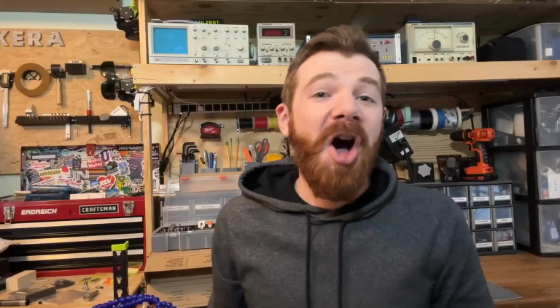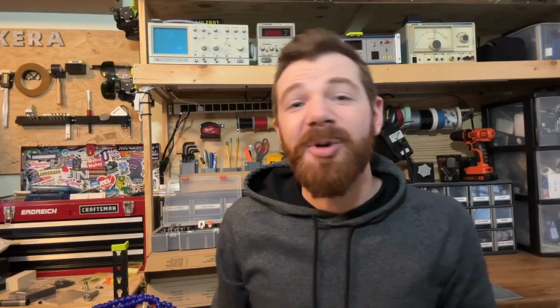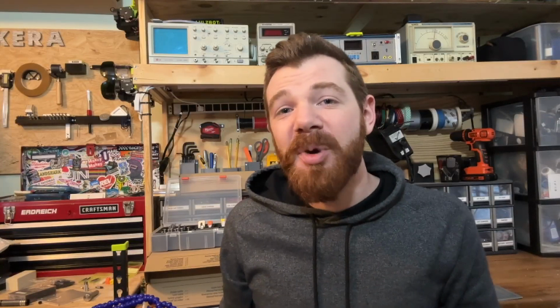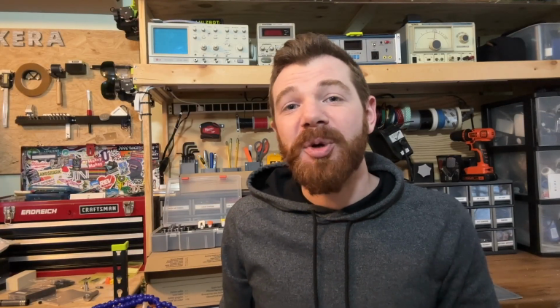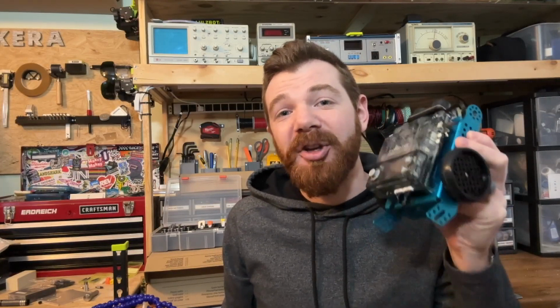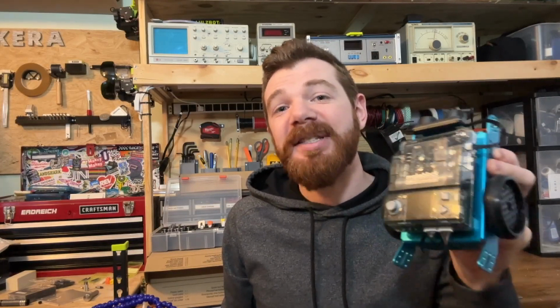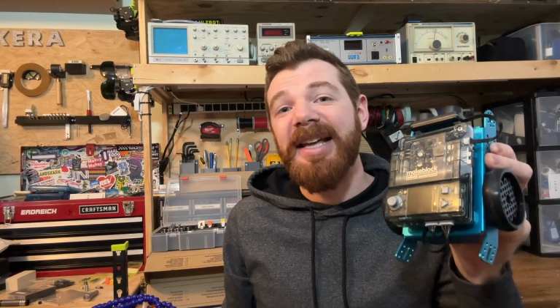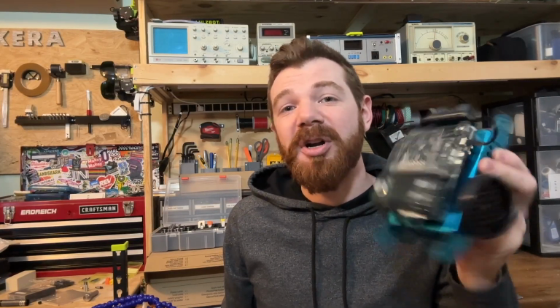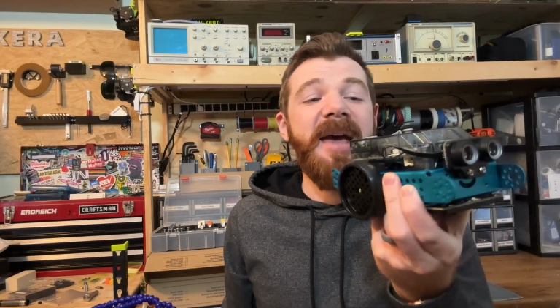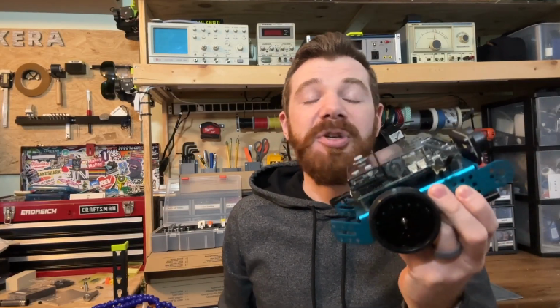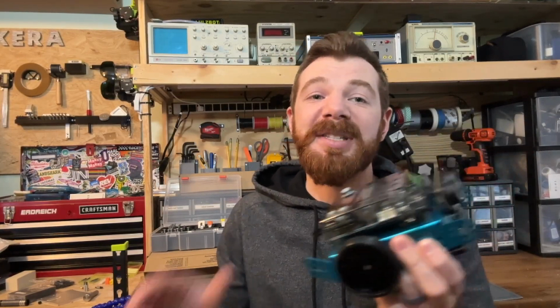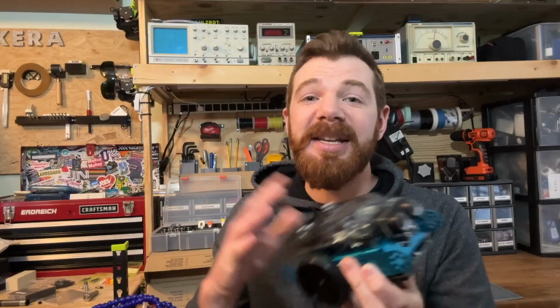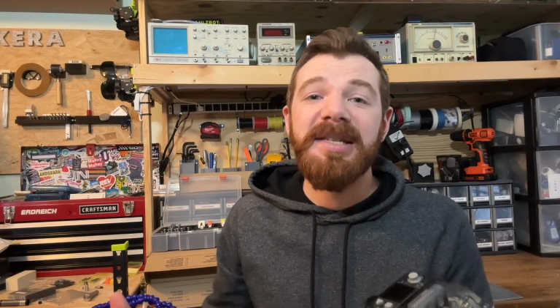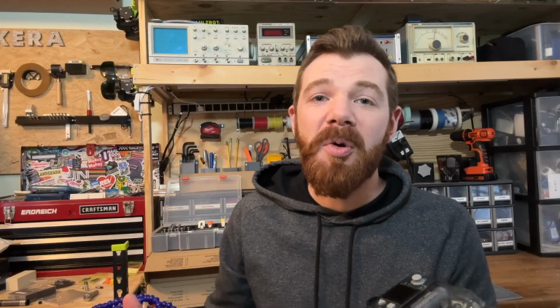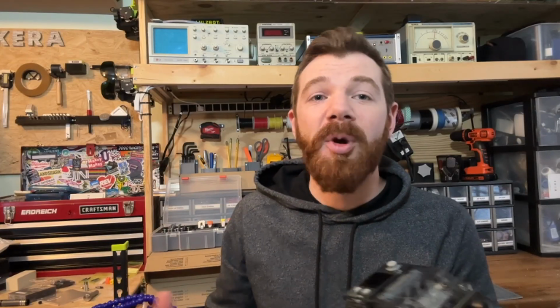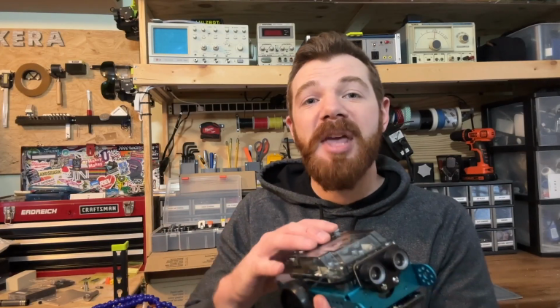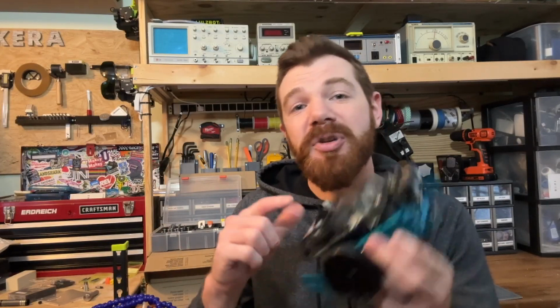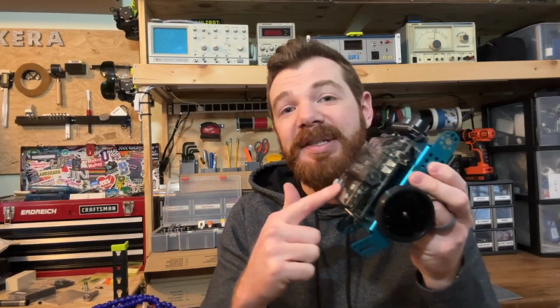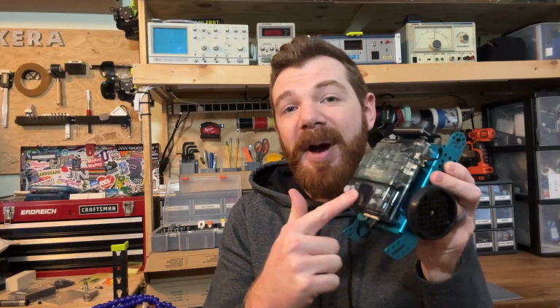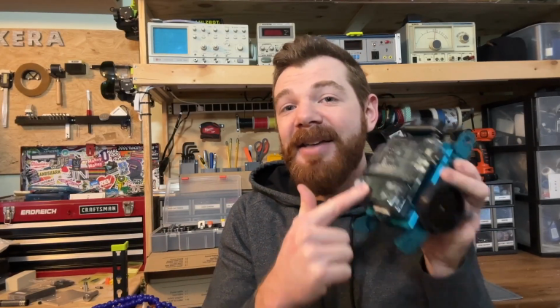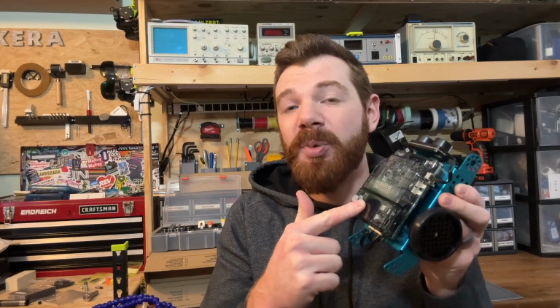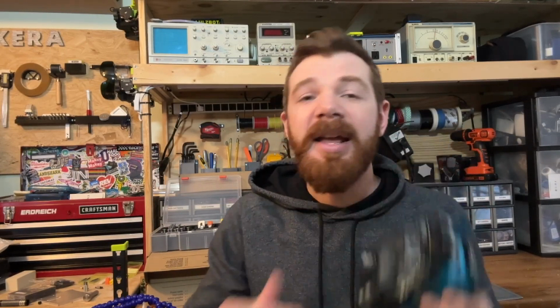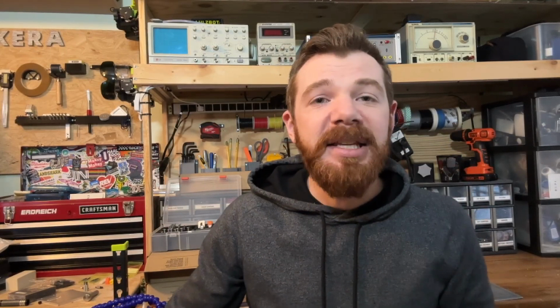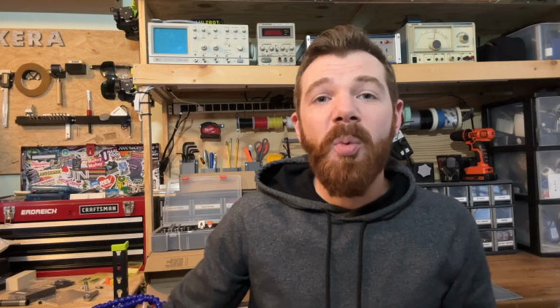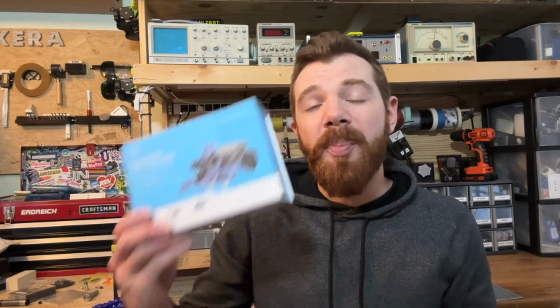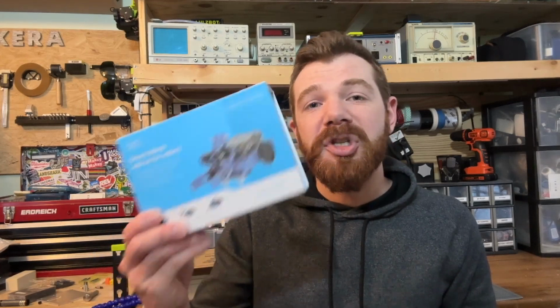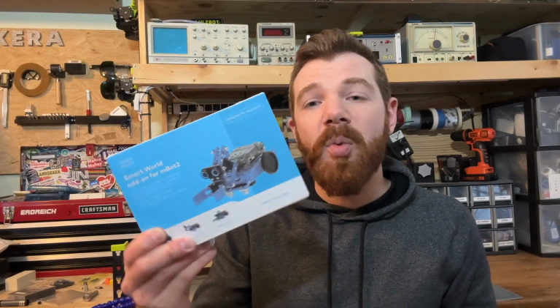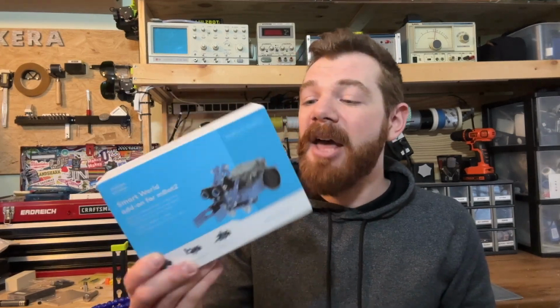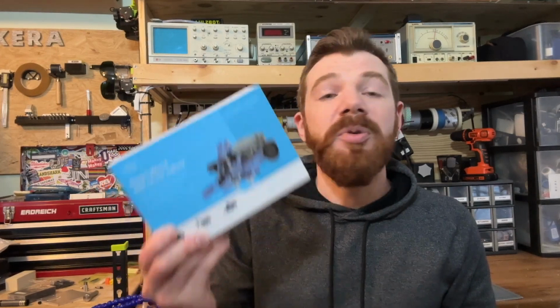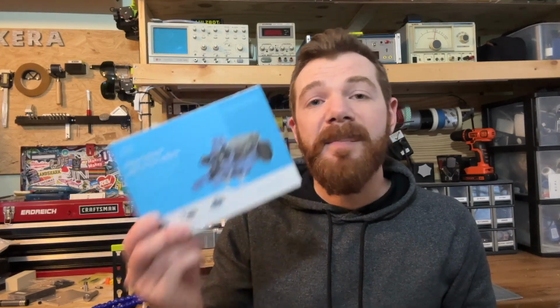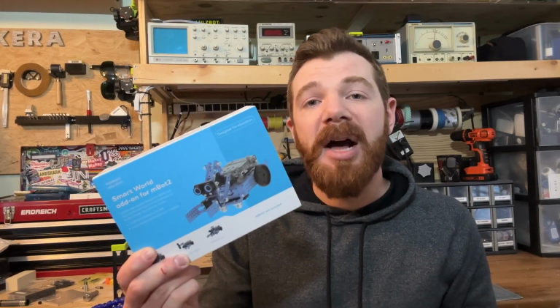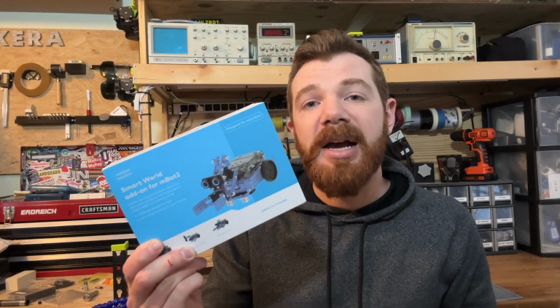Alright, so in another one of my tutorials, I look at what it takes to get started with the MBot2, from assembly and basic programming working with the MBot2 and the CyberPi that comes with it. But in this video, we're going to open up the SmartWorld add-on that you can get from makeblock.com.